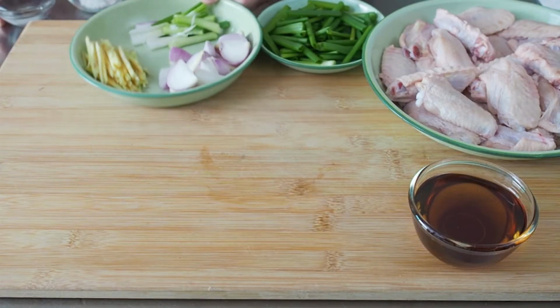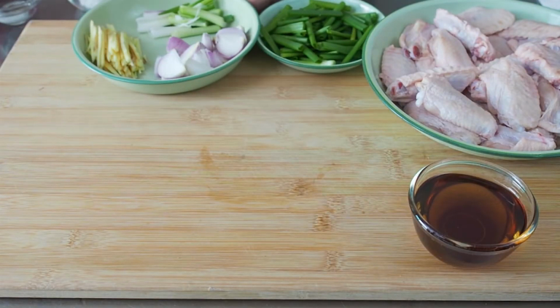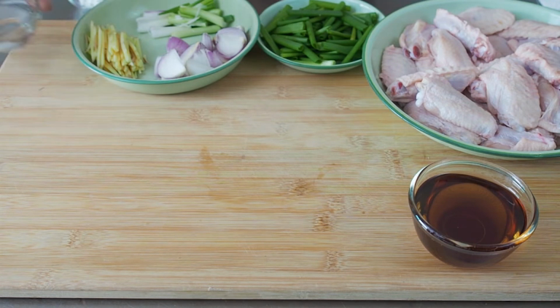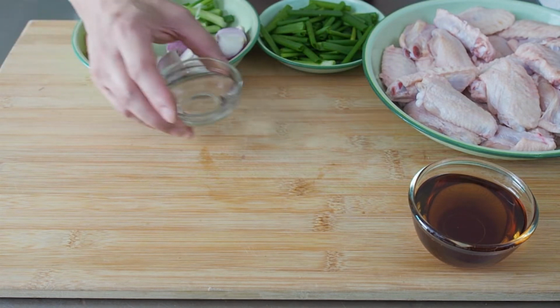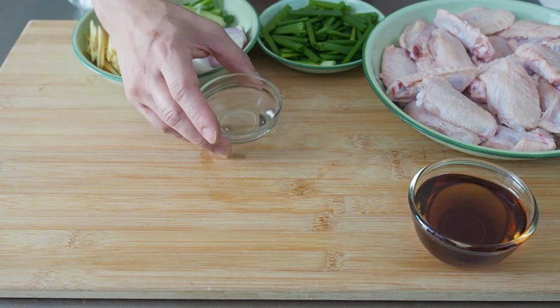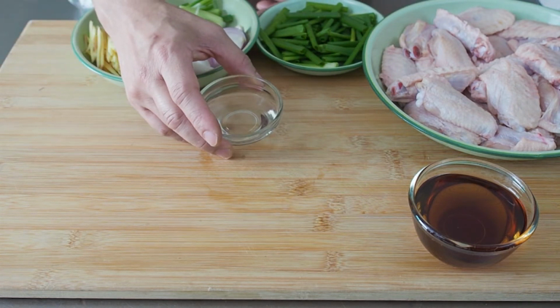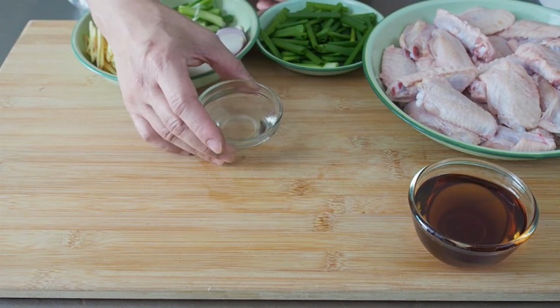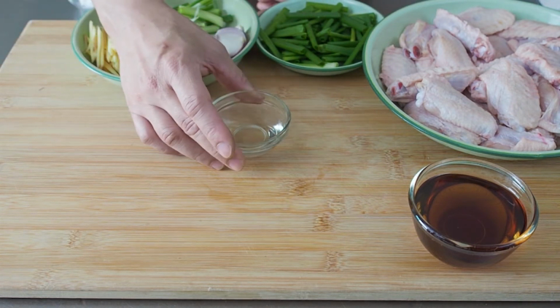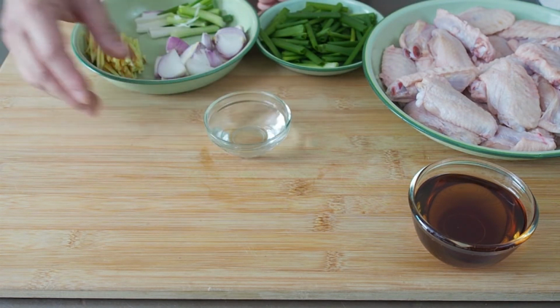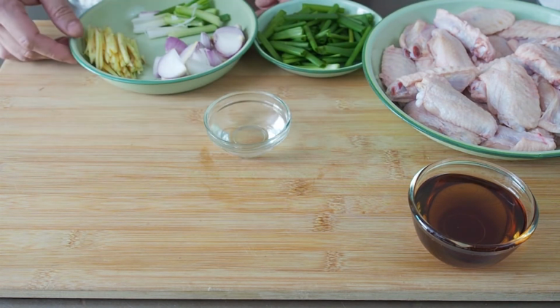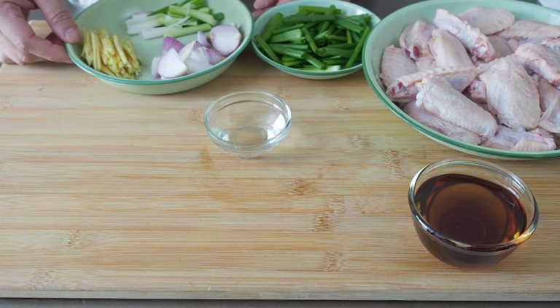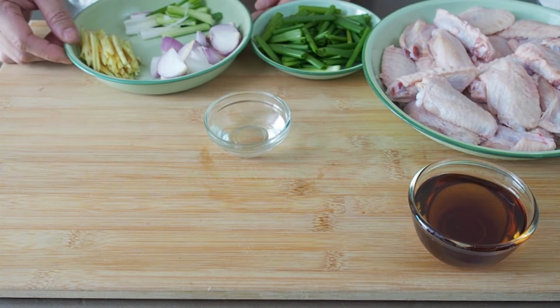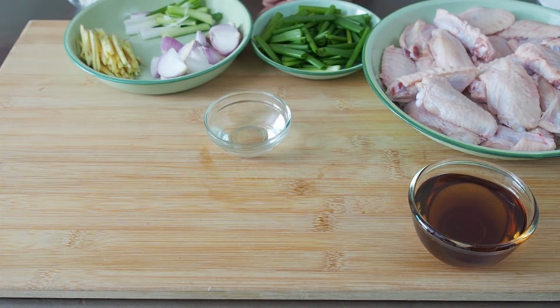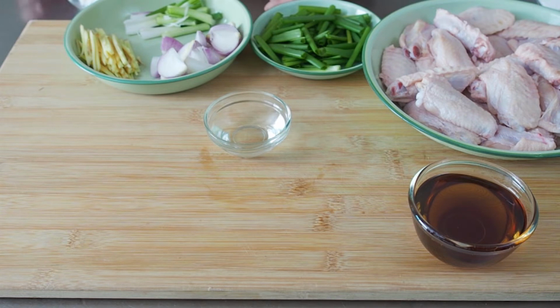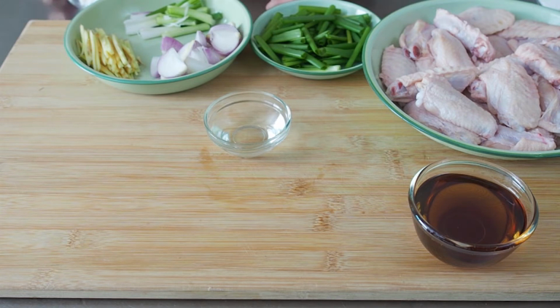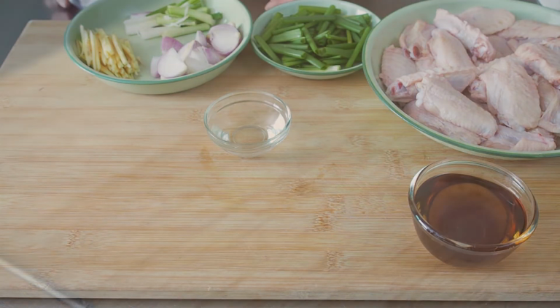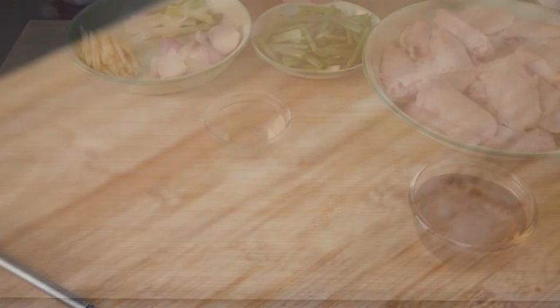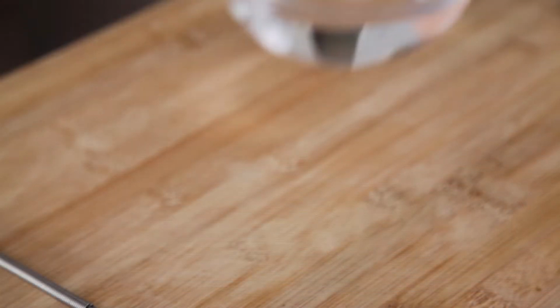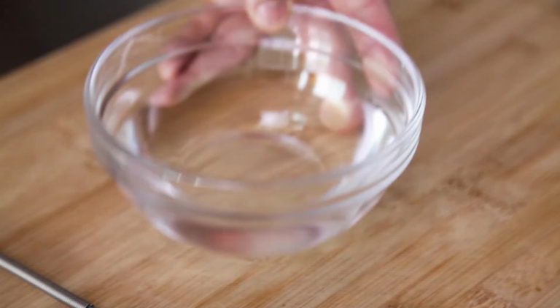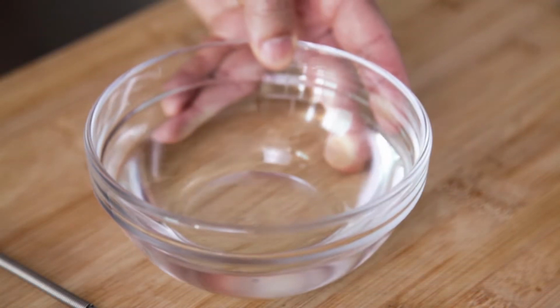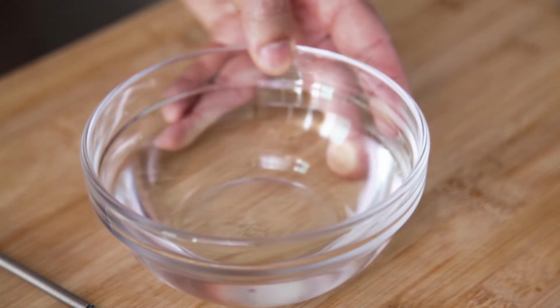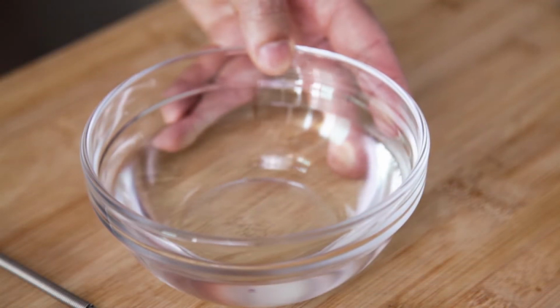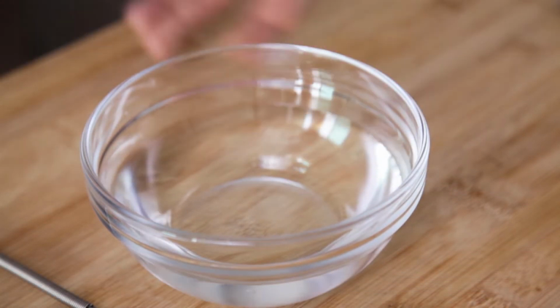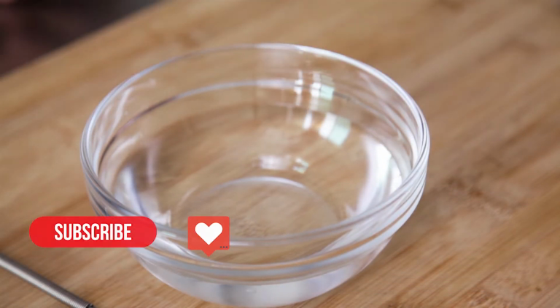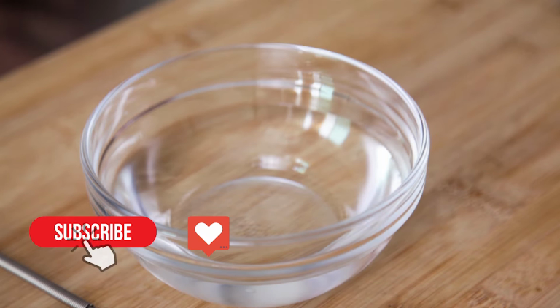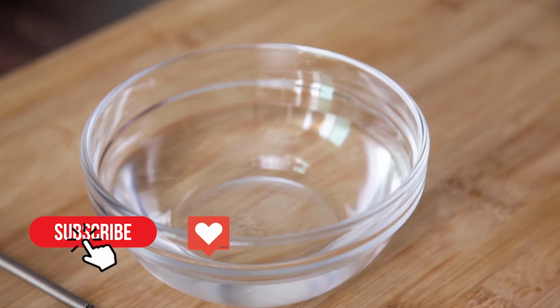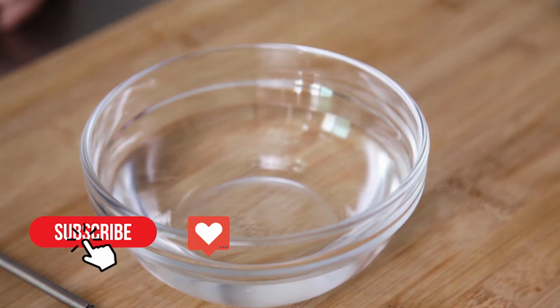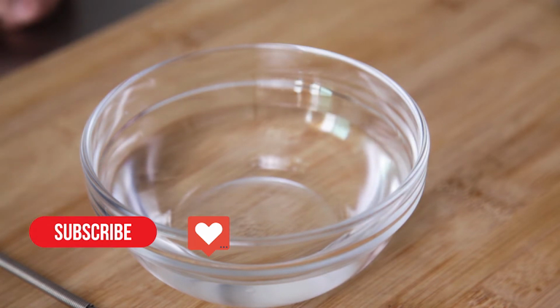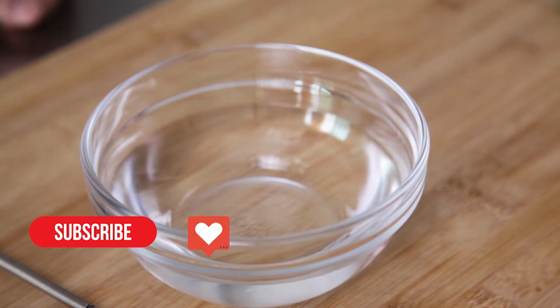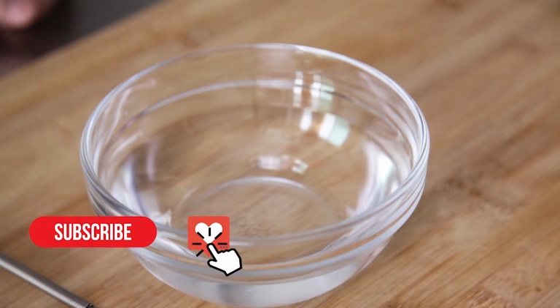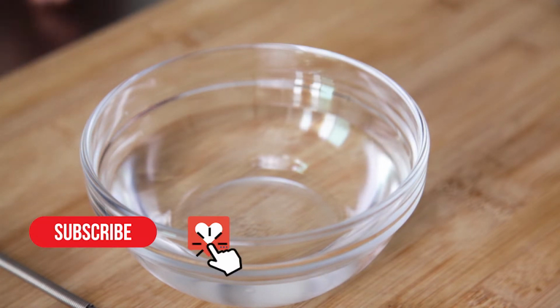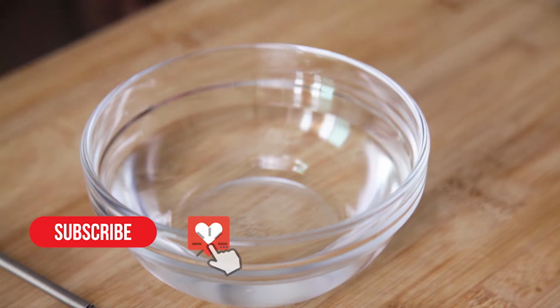We will also need some Chinese cooking wine. The exact amount of ingredients to be used will appear in the description box below, after you have hit the like, subscribe and notification buttons.